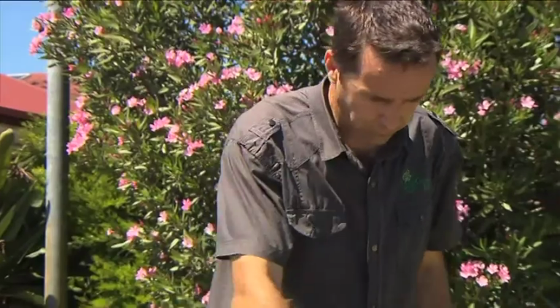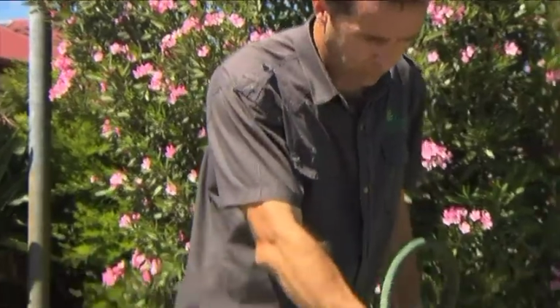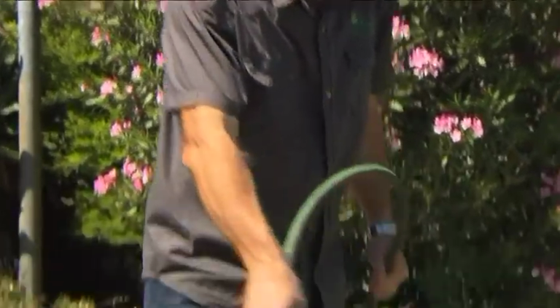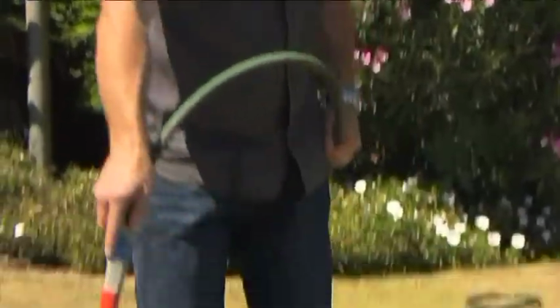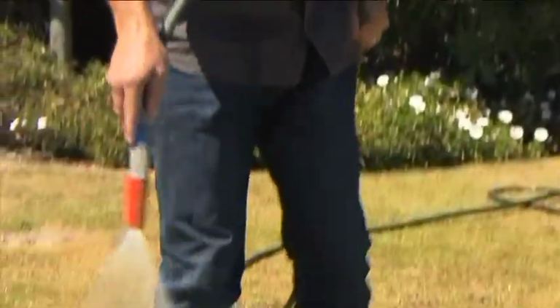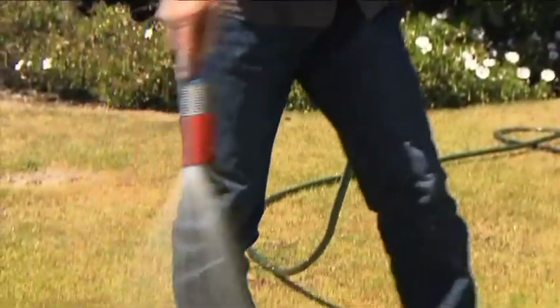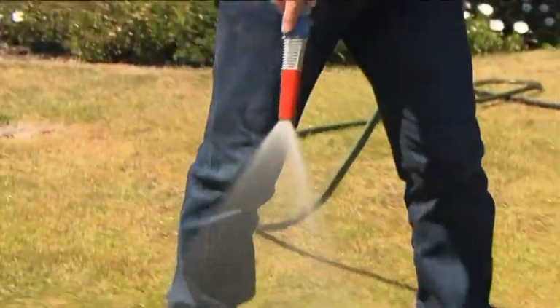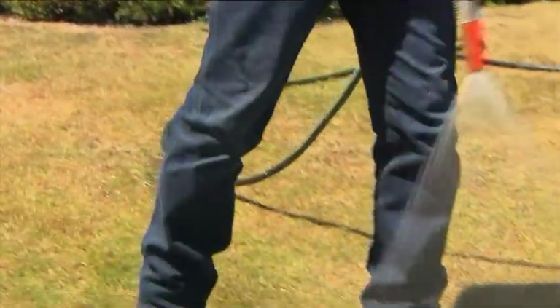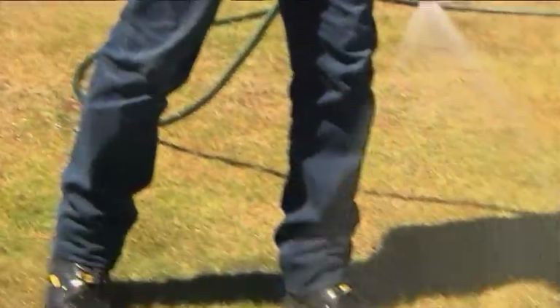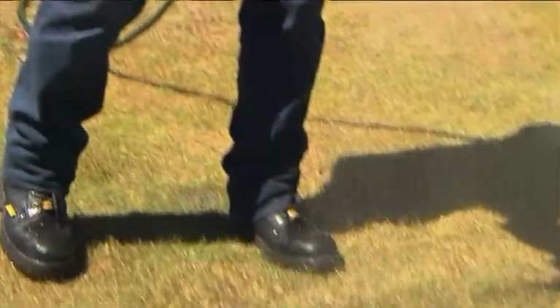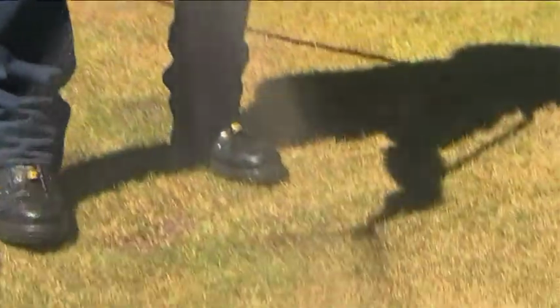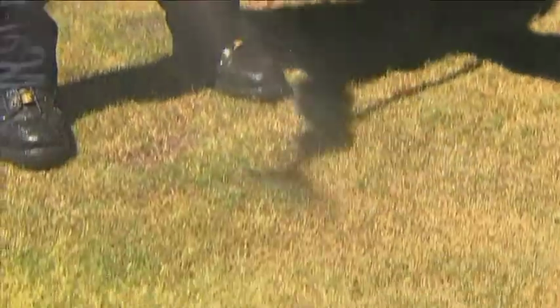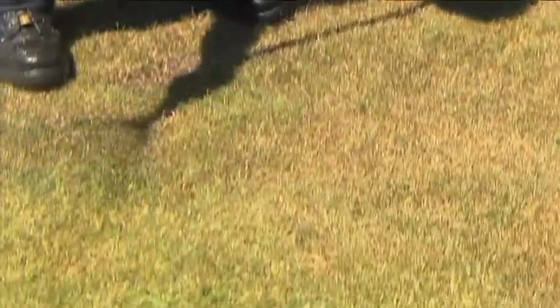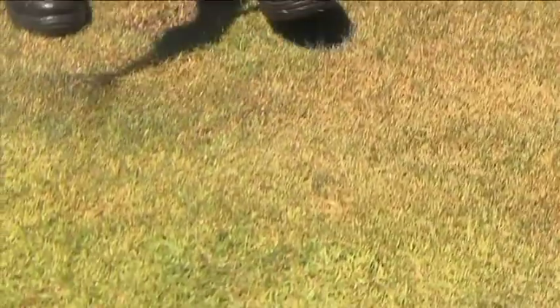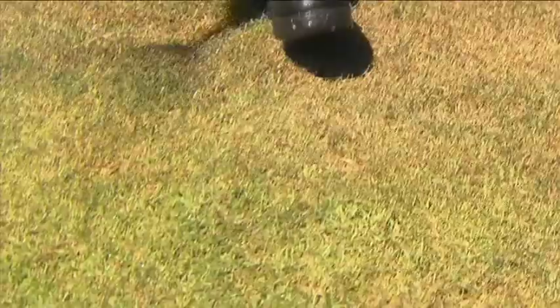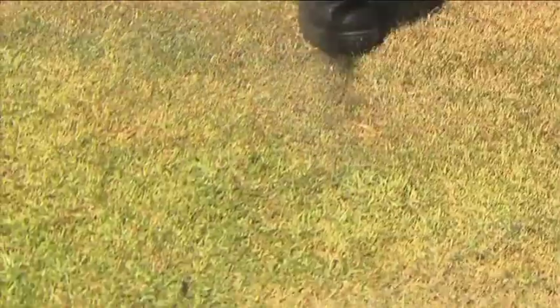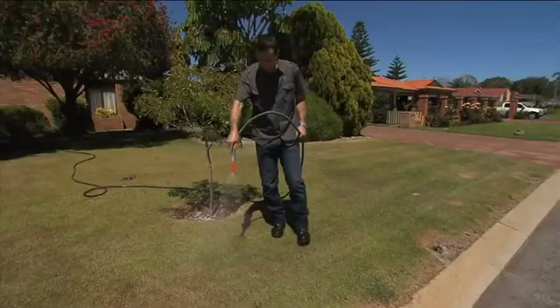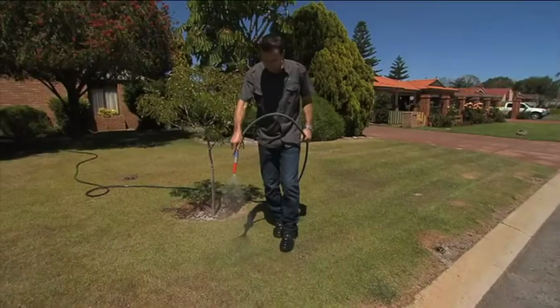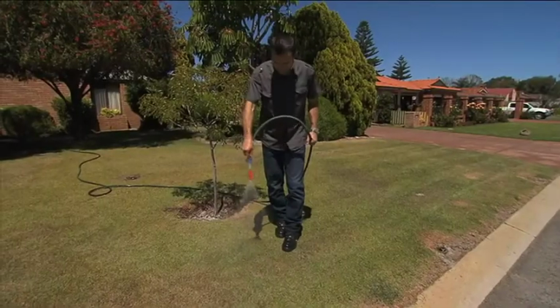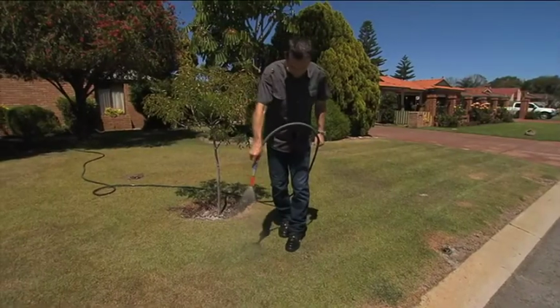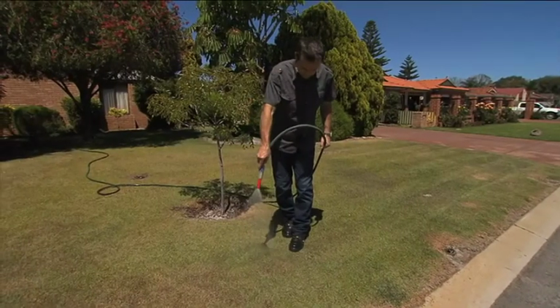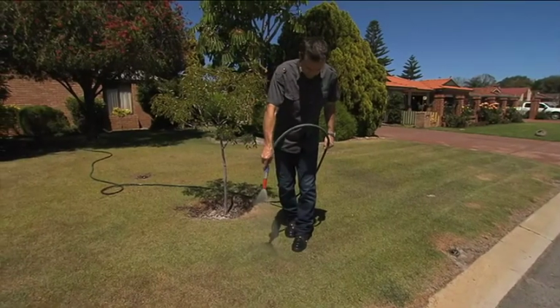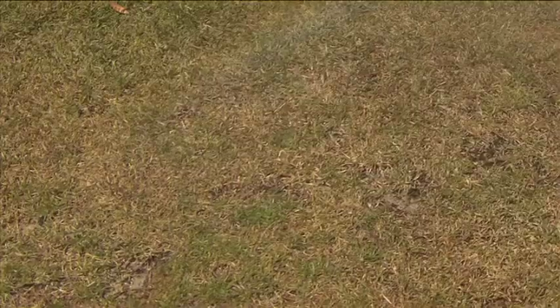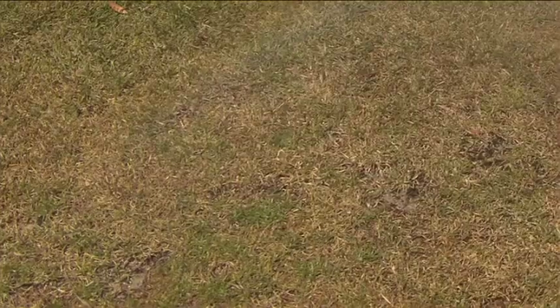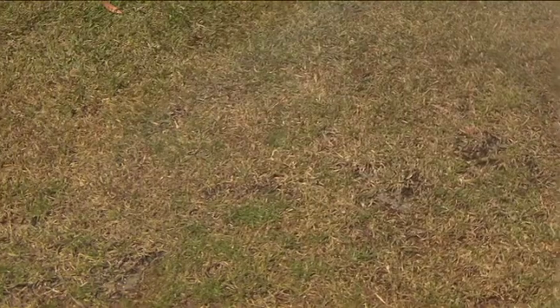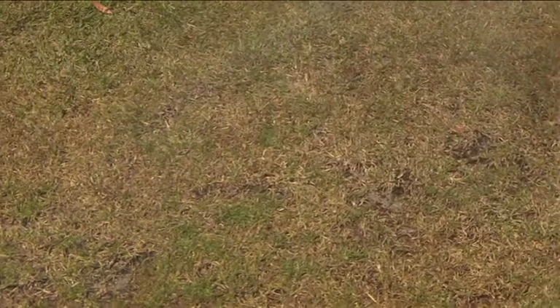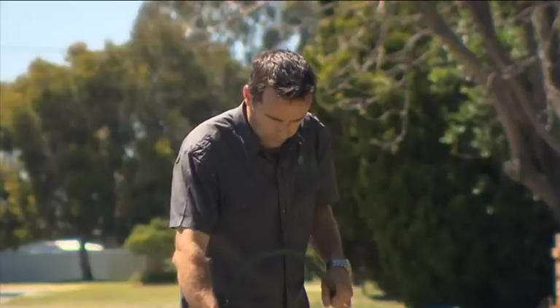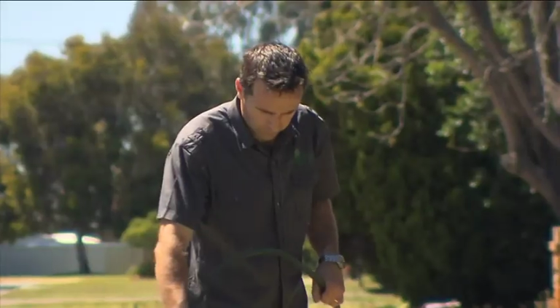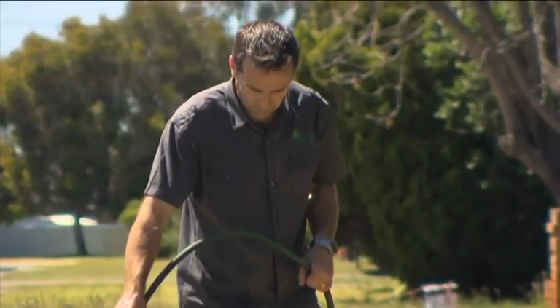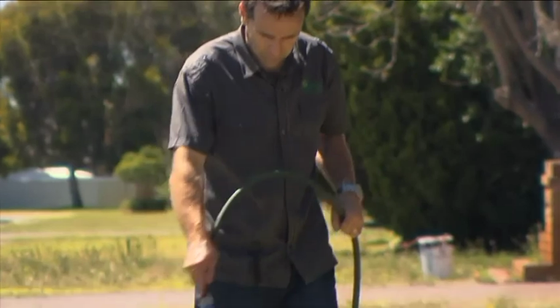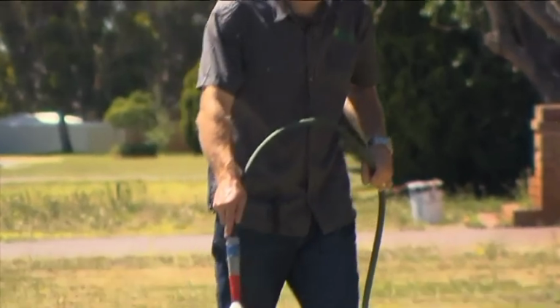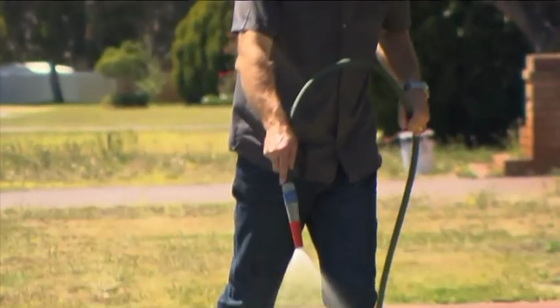Using a soft spray, water the area deeply and keep evenly moist for the first three weeks to aid establishment. Avoid mowing during this time, otherwise you will pick up or disturb the seeds.